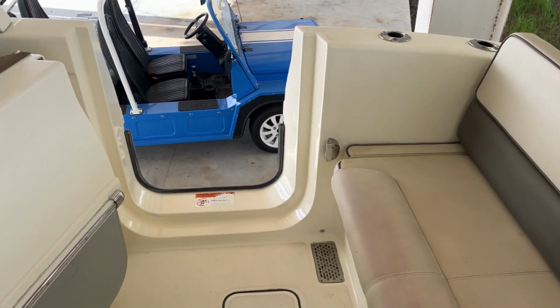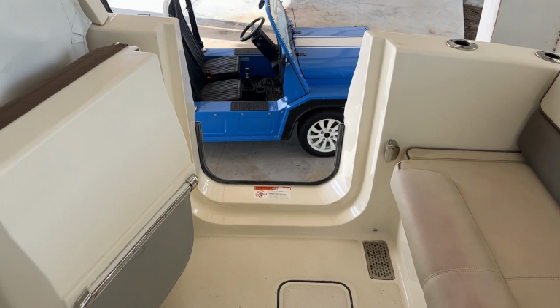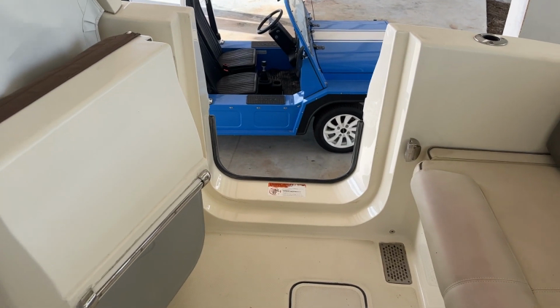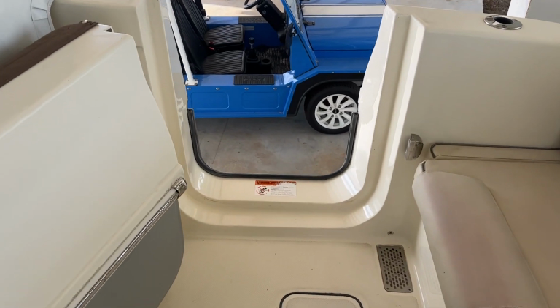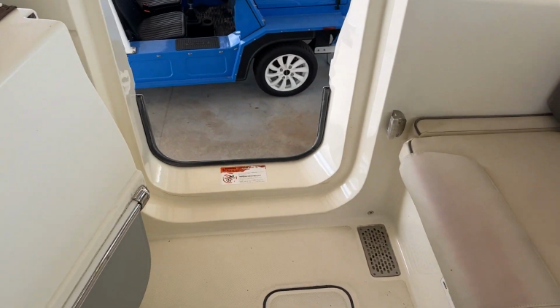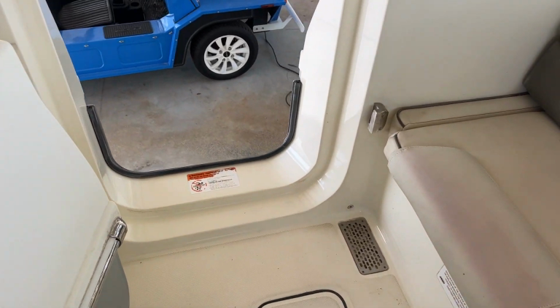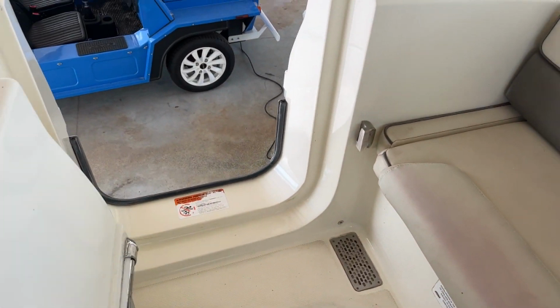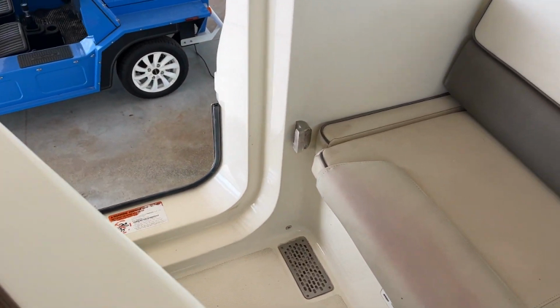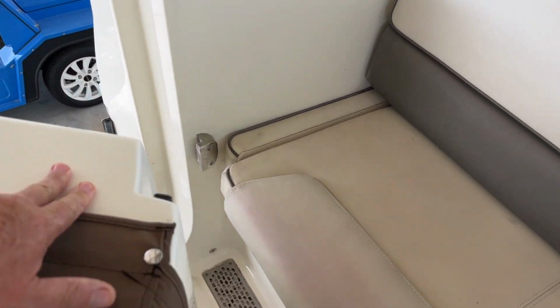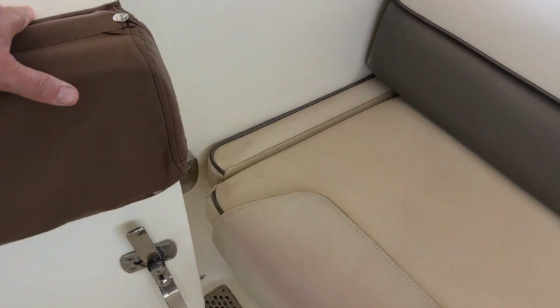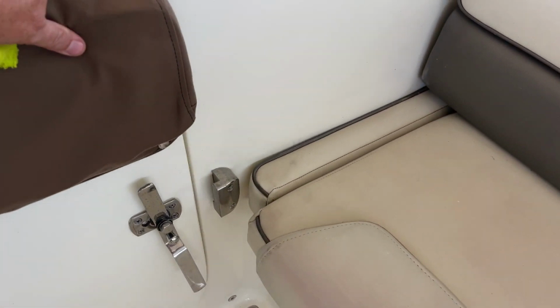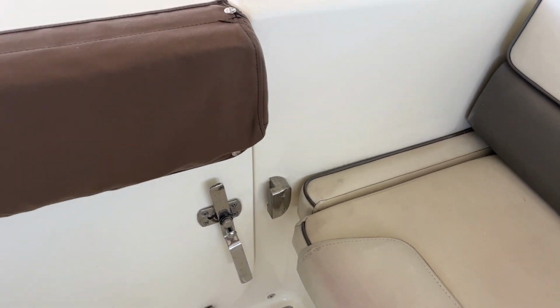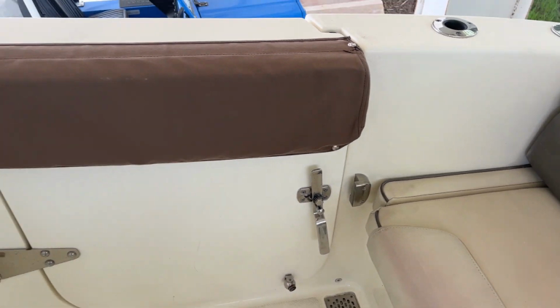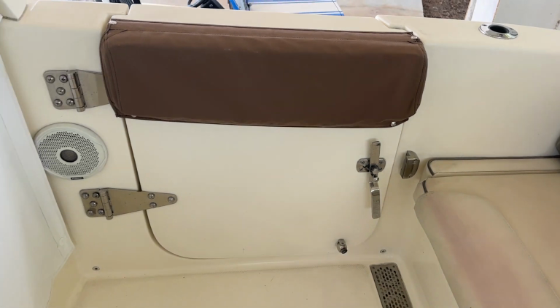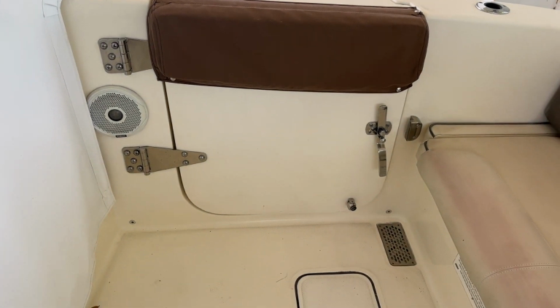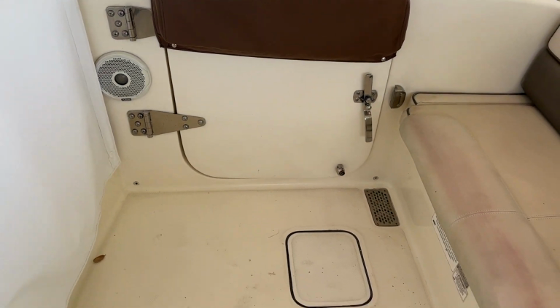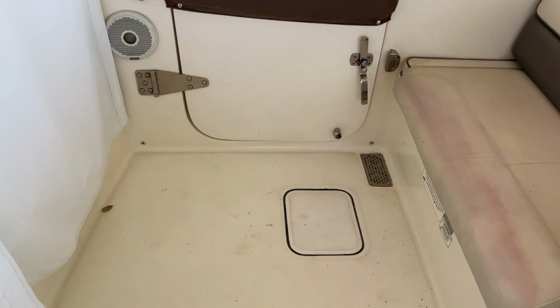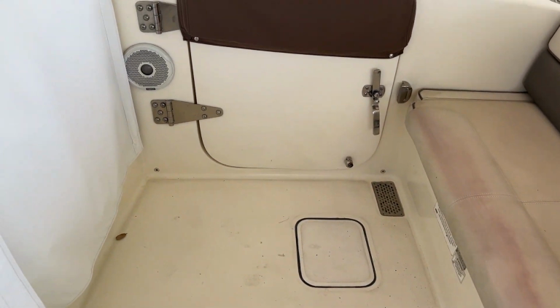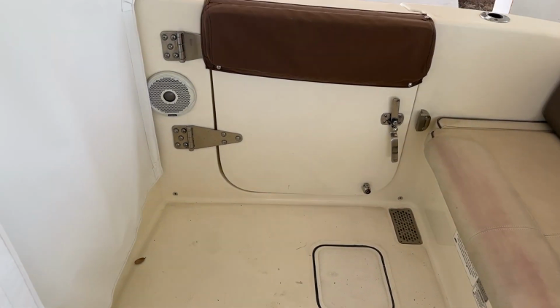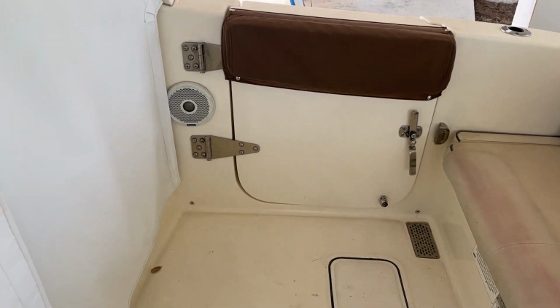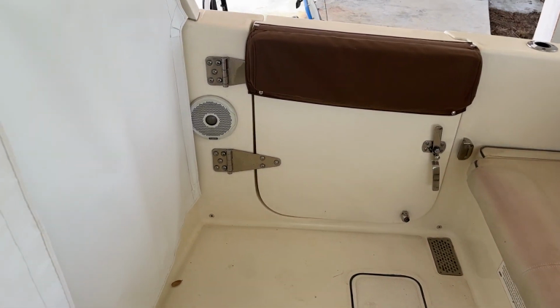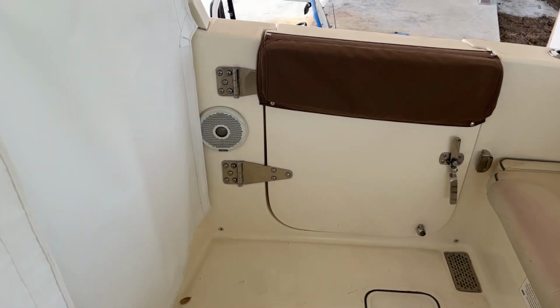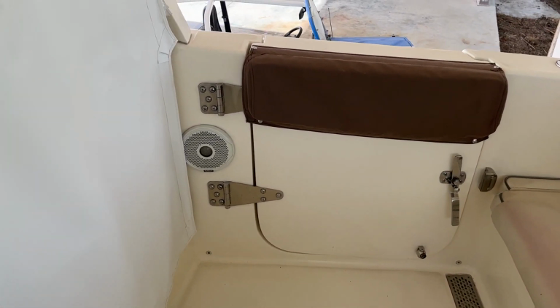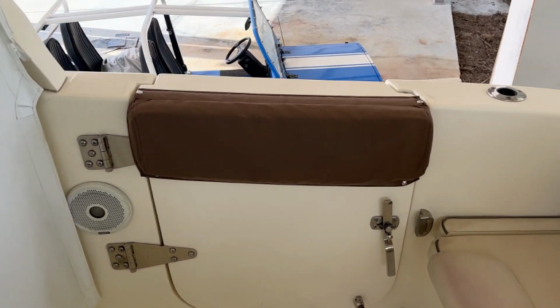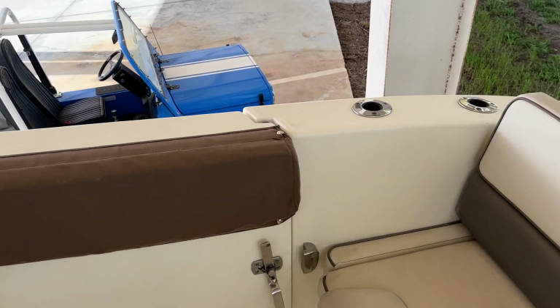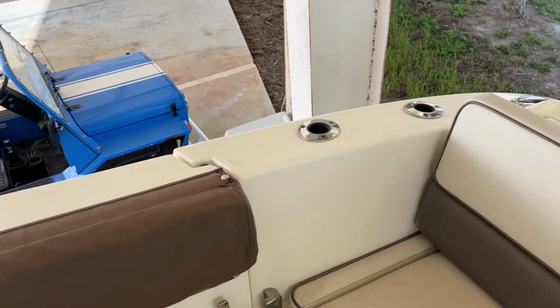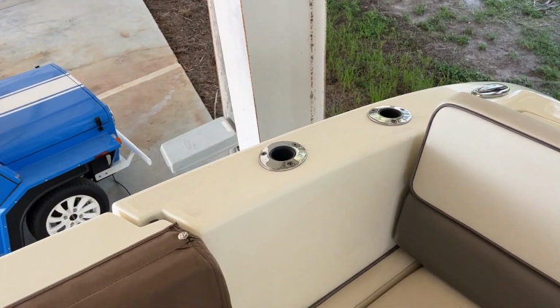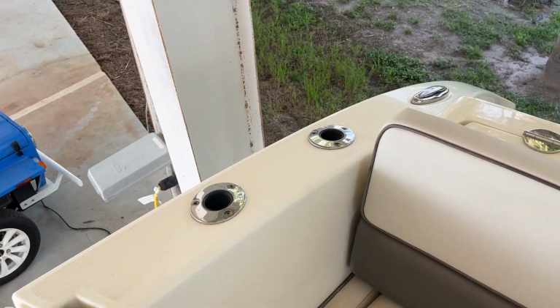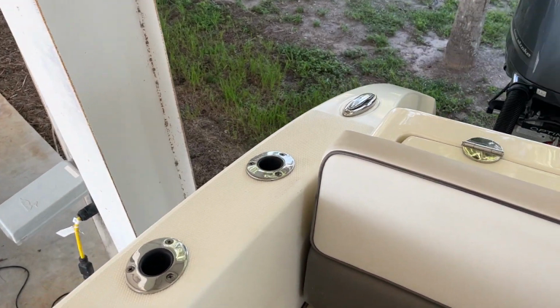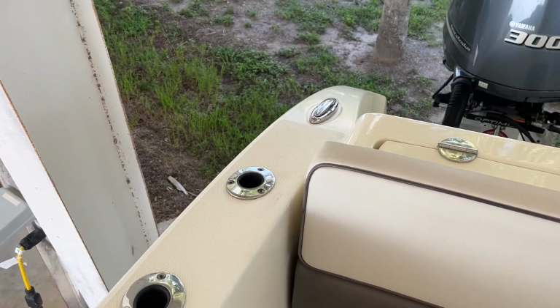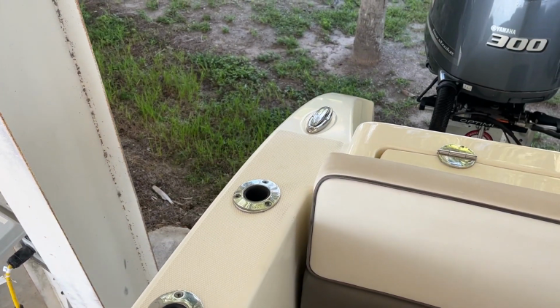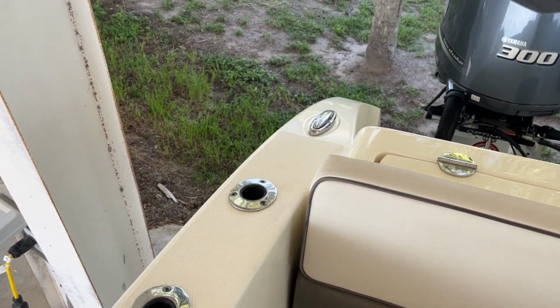We've got a dive door that closes like so. Speakers, rod holders, and we've got pop-up cleats.